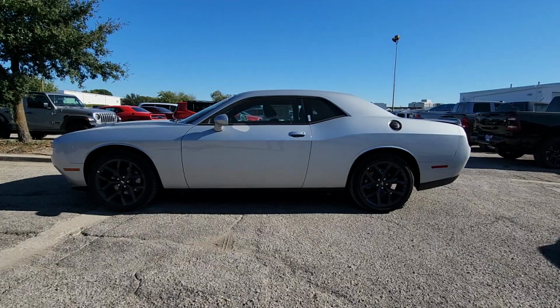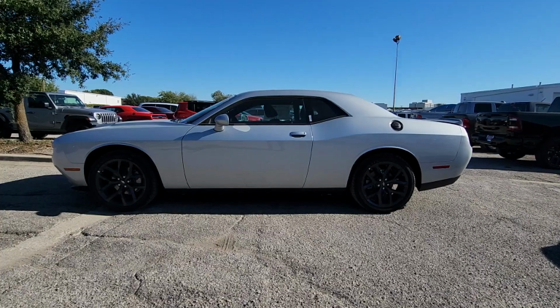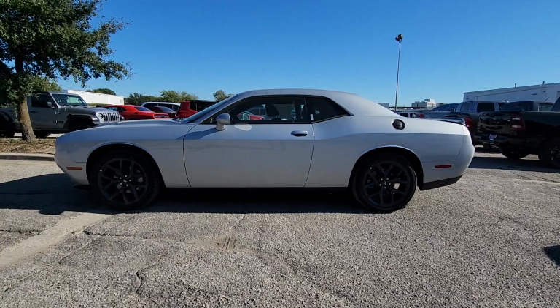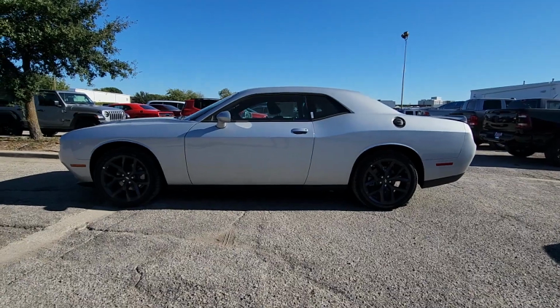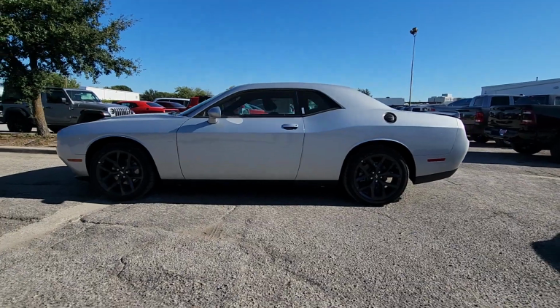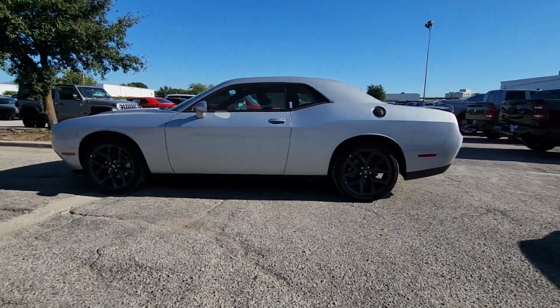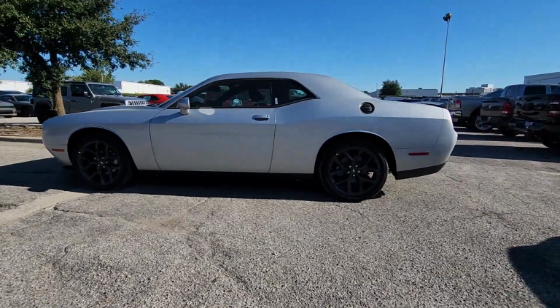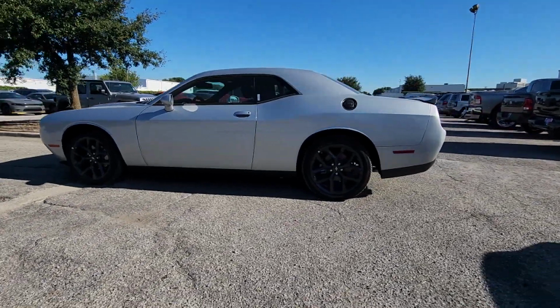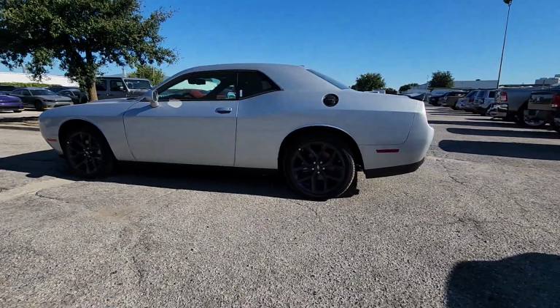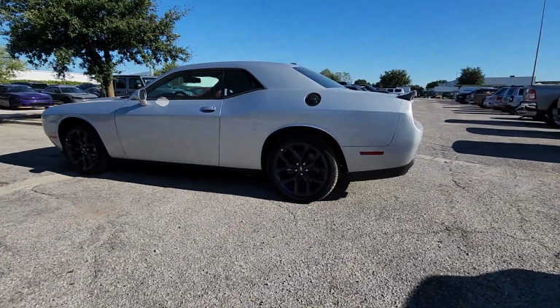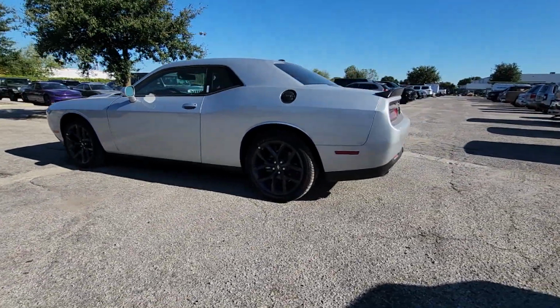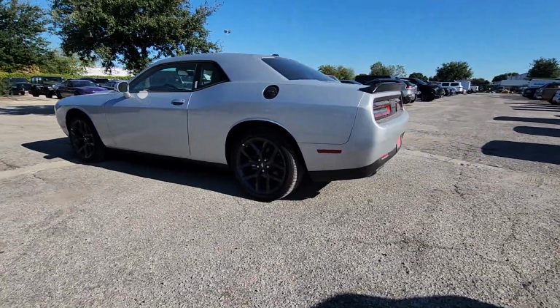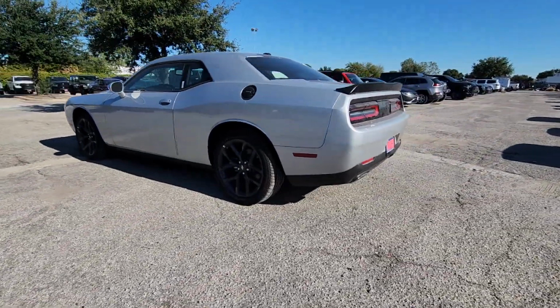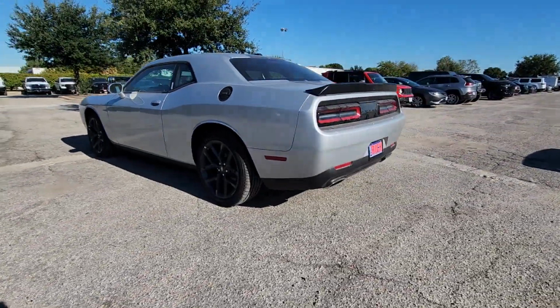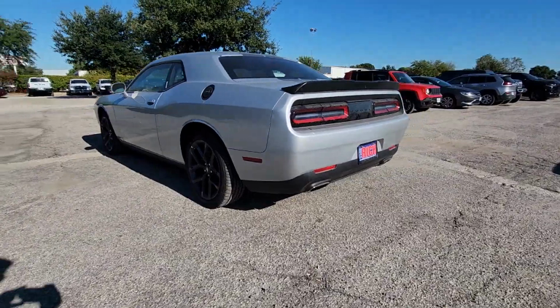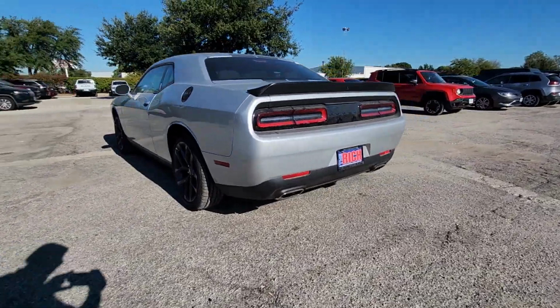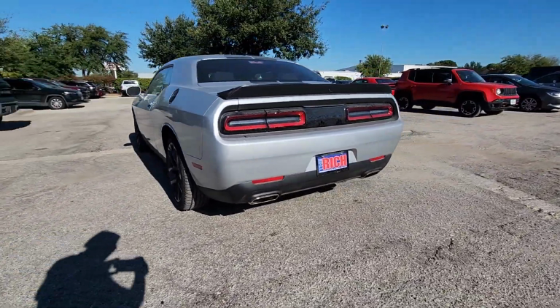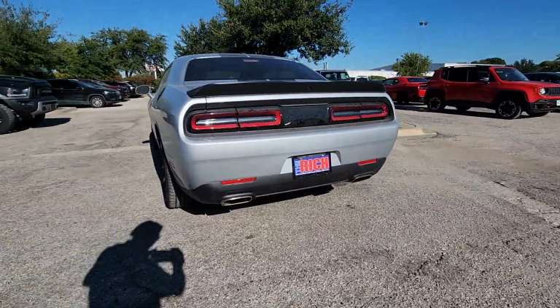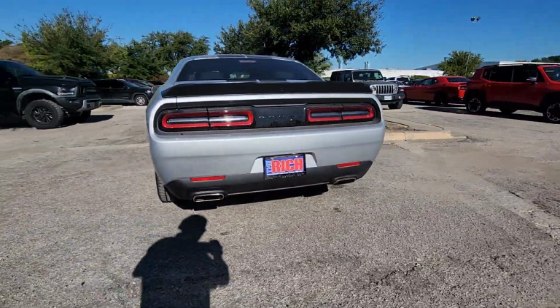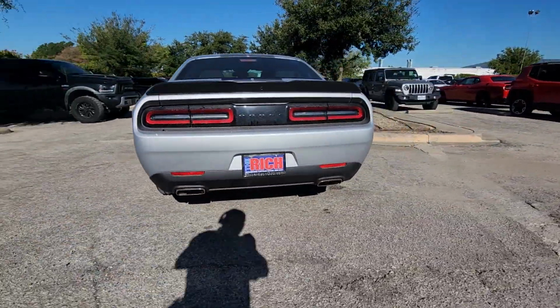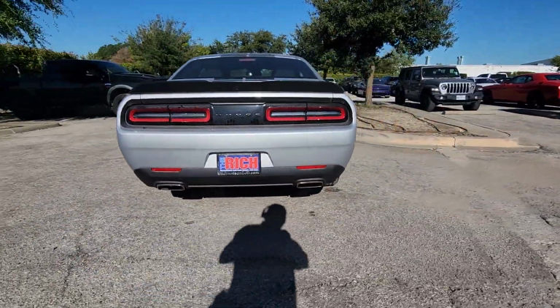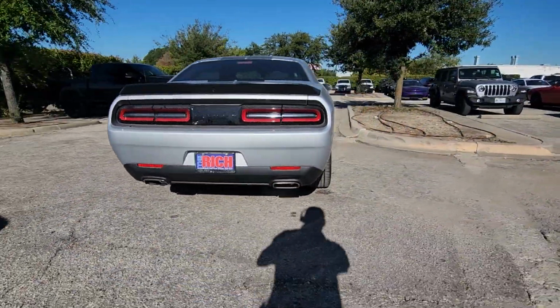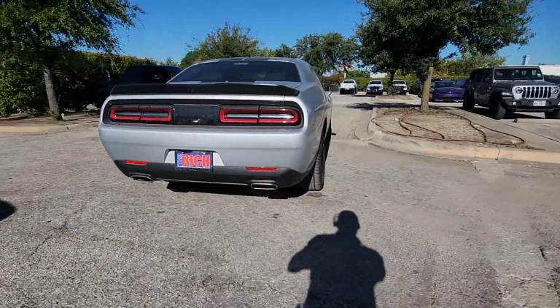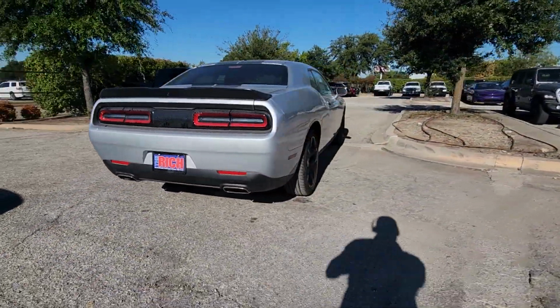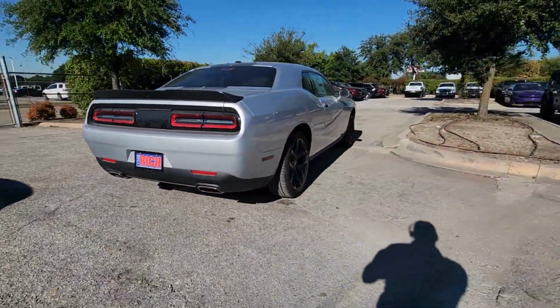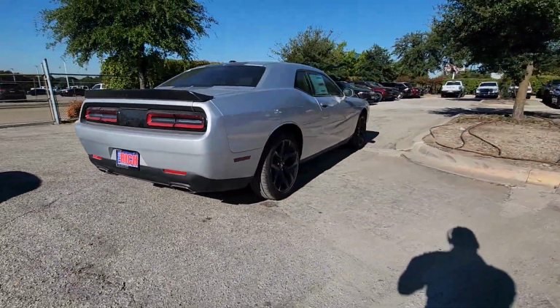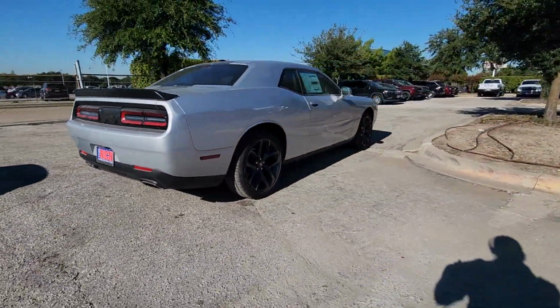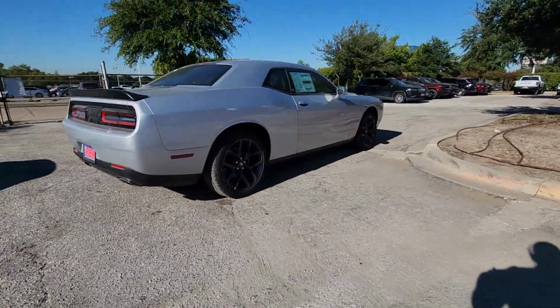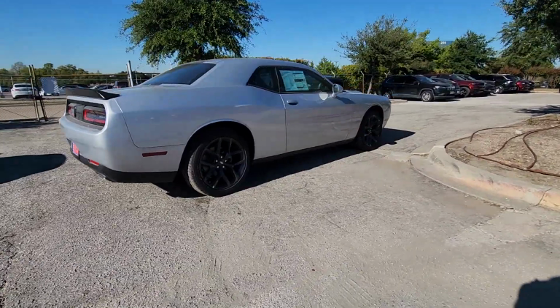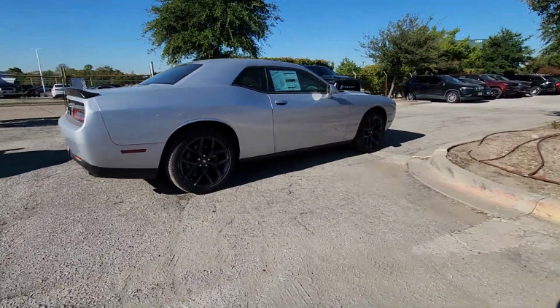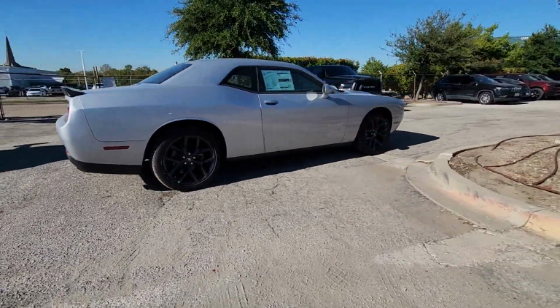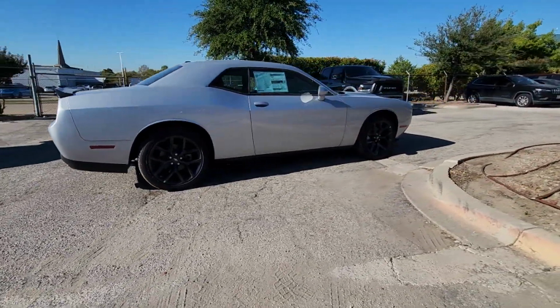Enjoy the view of this 2023 Dodge Challenger. The Dodge Challenger: the monstrously powerful, unapologetically comfortable, driver-focused muscle car that positions you to lead the pack.